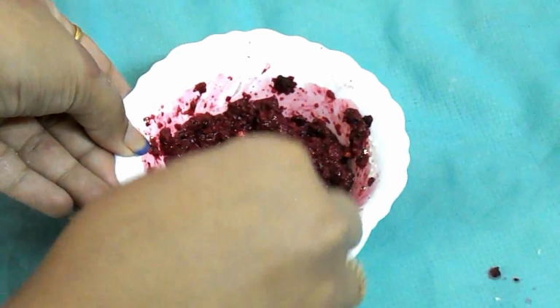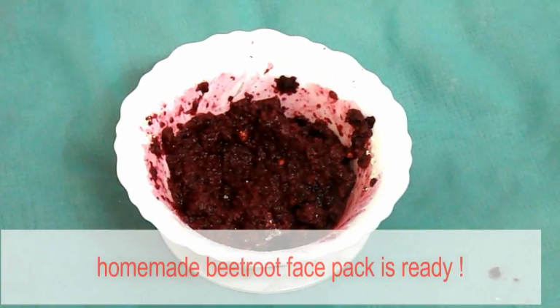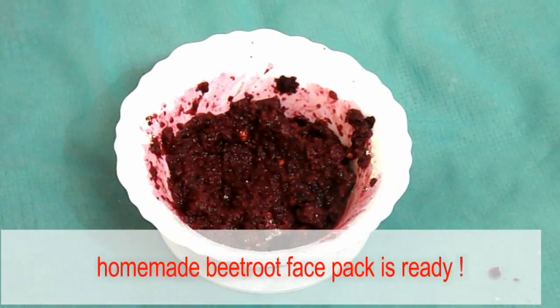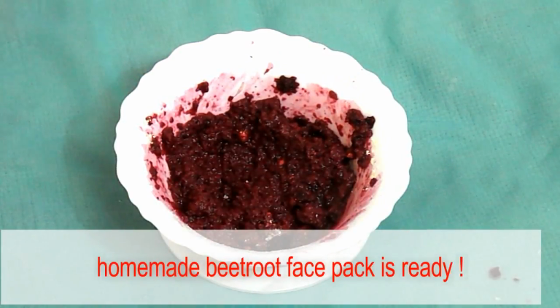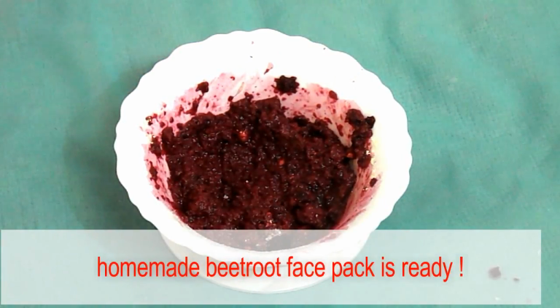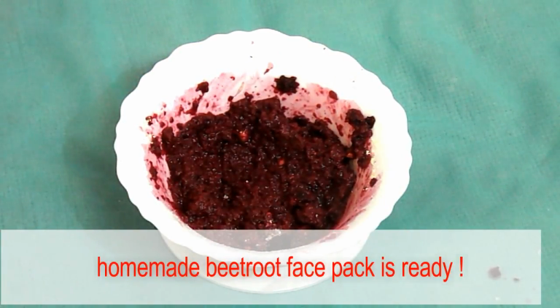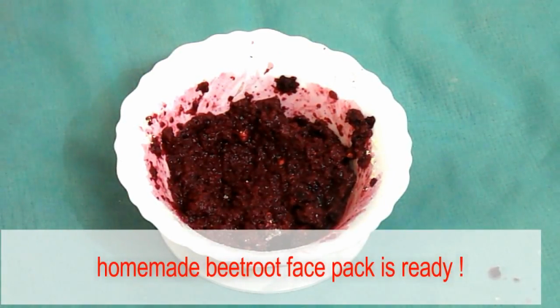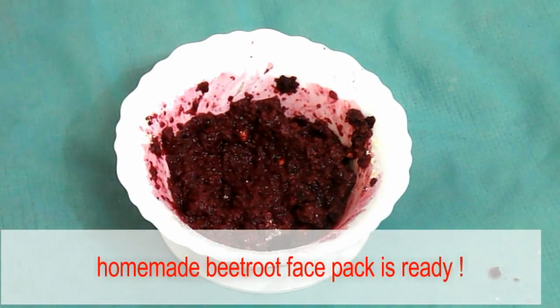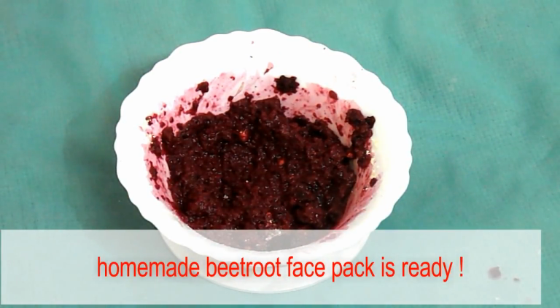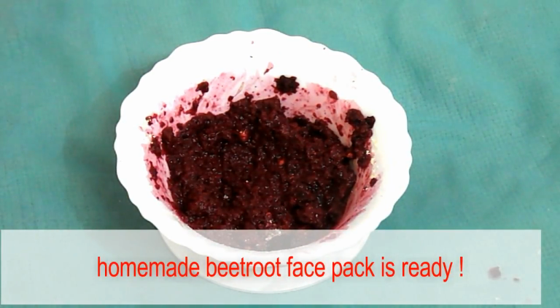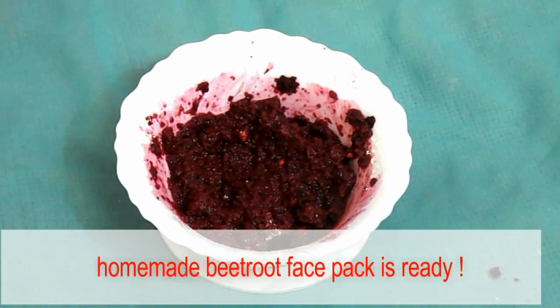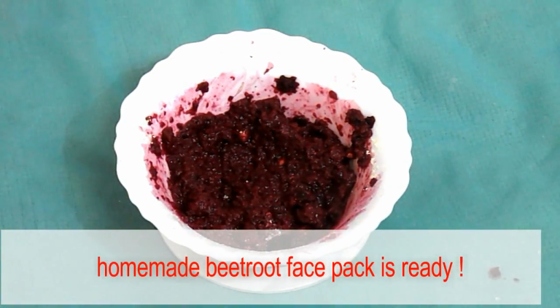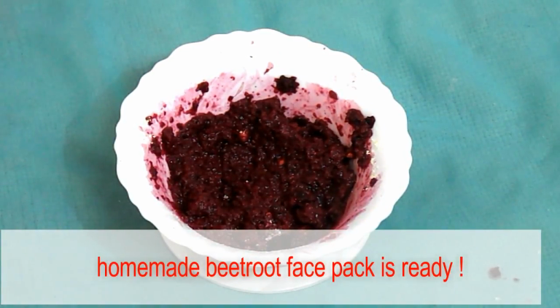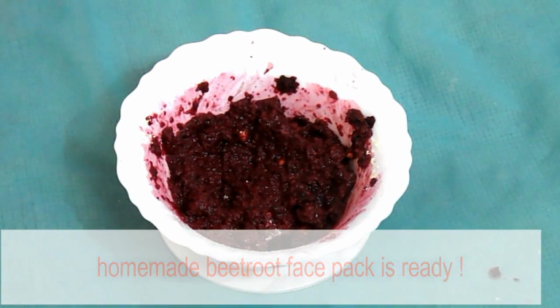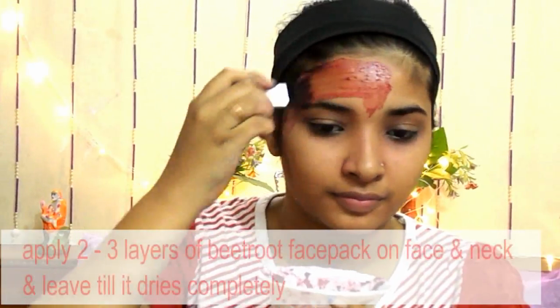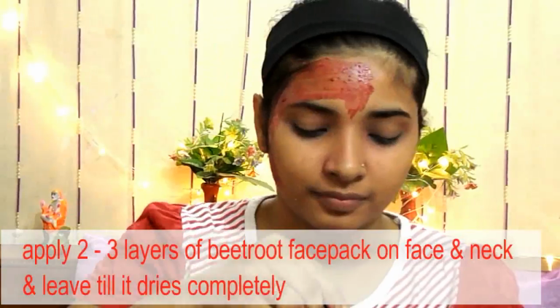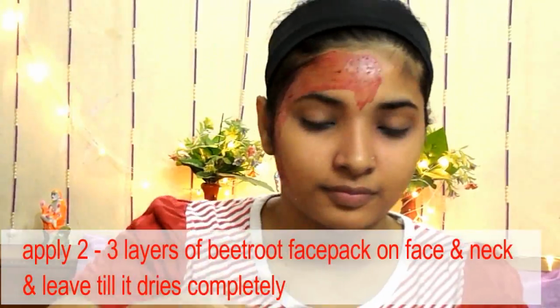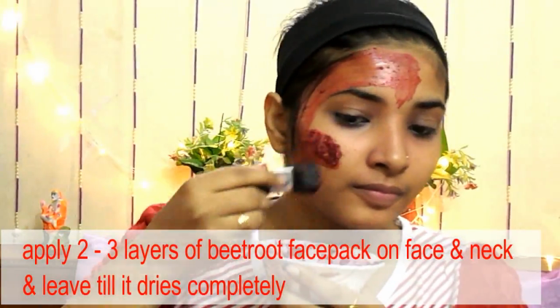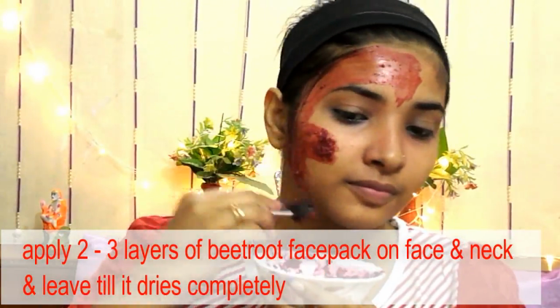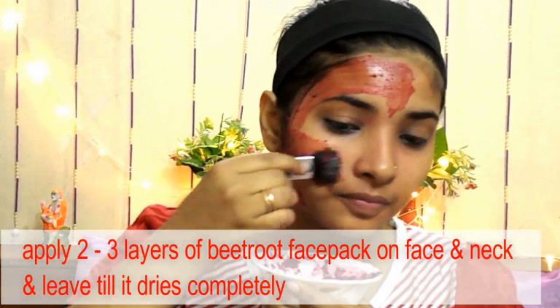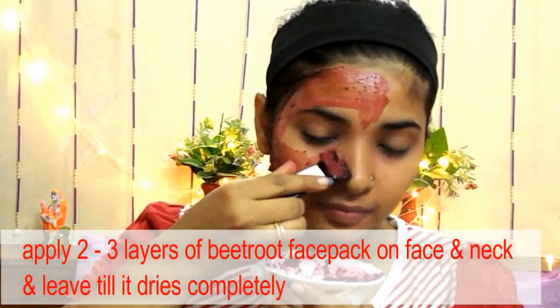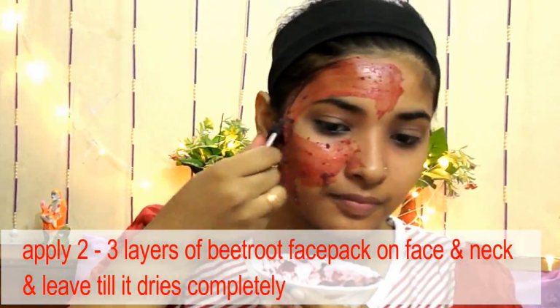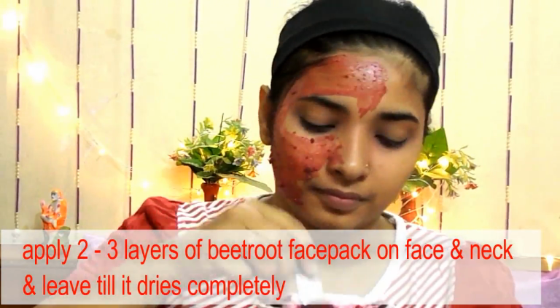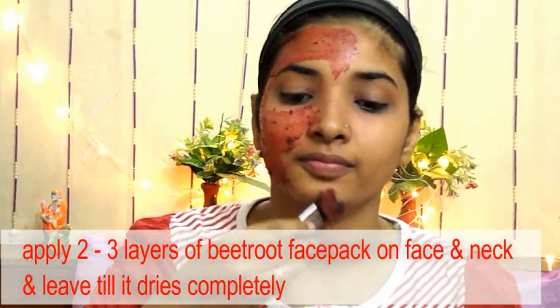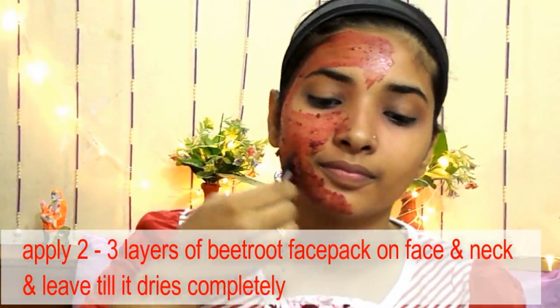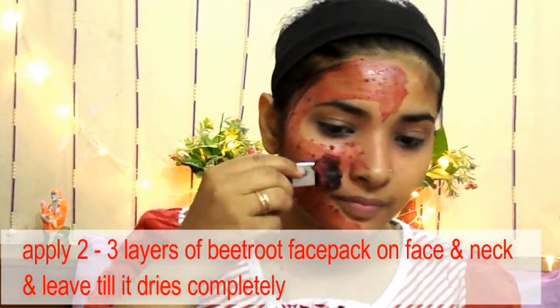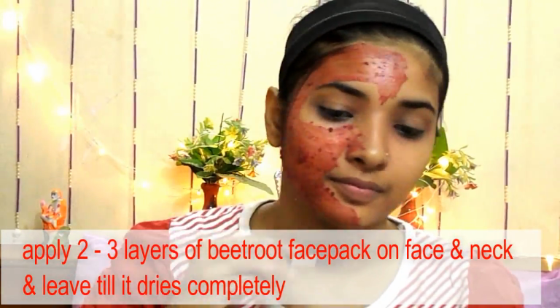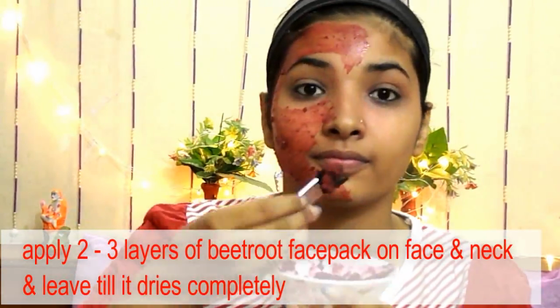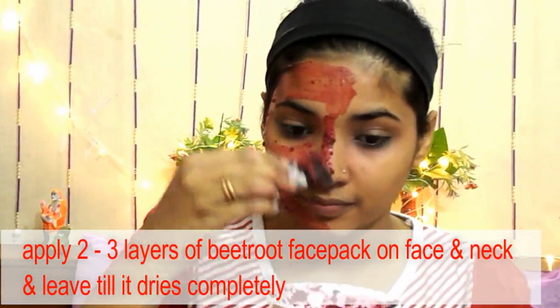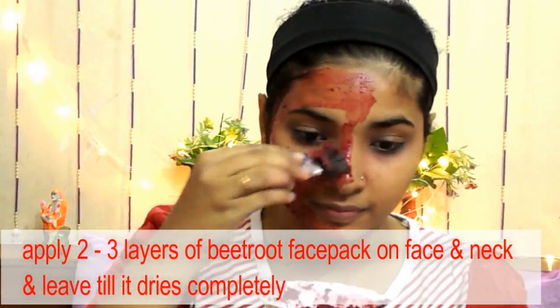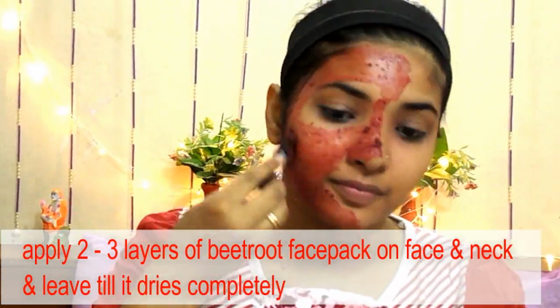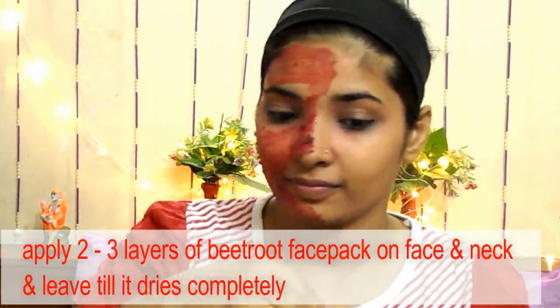Now your homemade beetroot face pack is ready to use. Apply two to three layers of this face pack onto your face and neck and leave it till it dries completely.